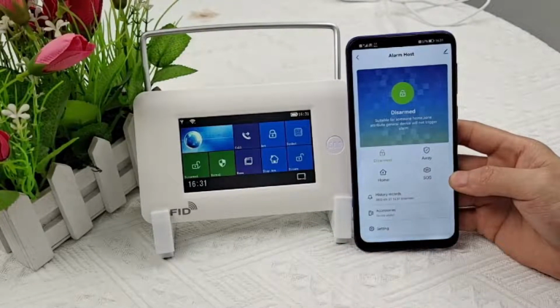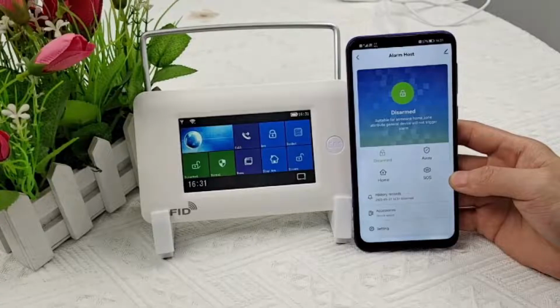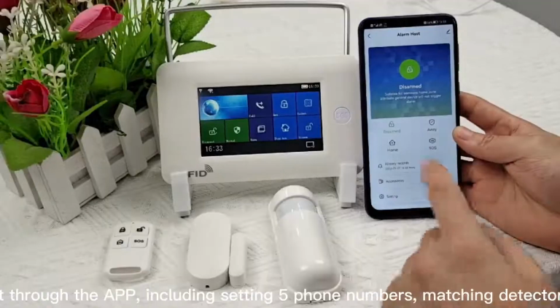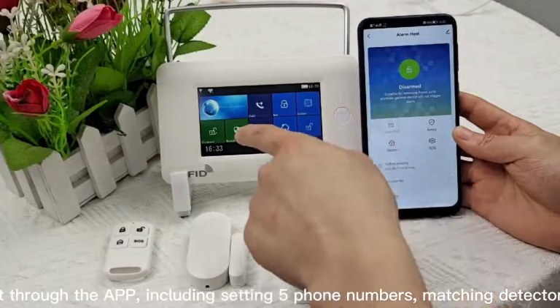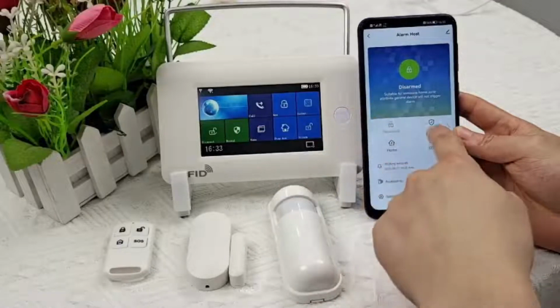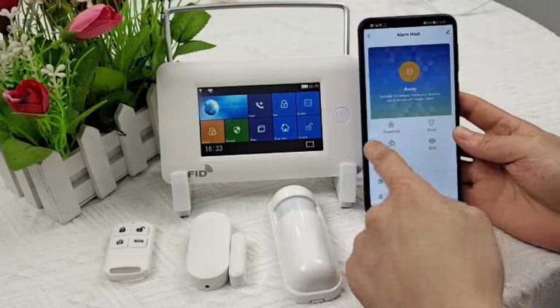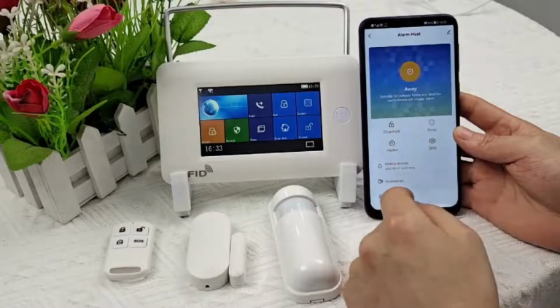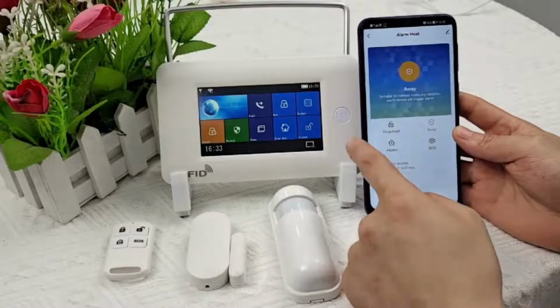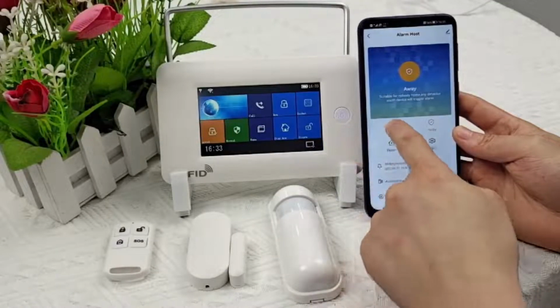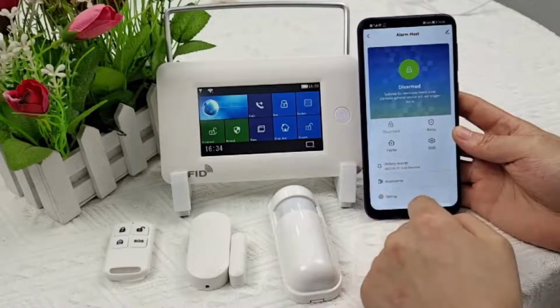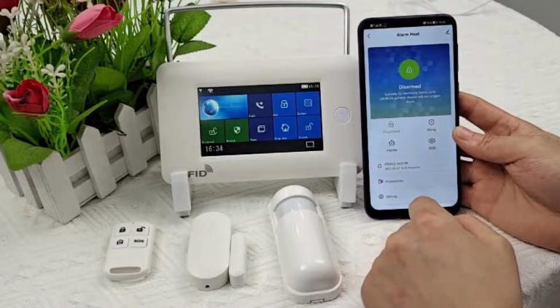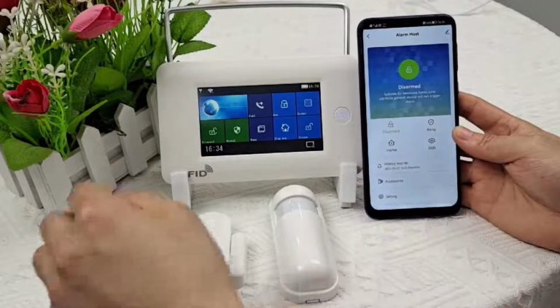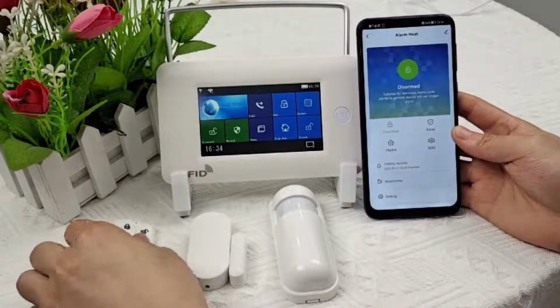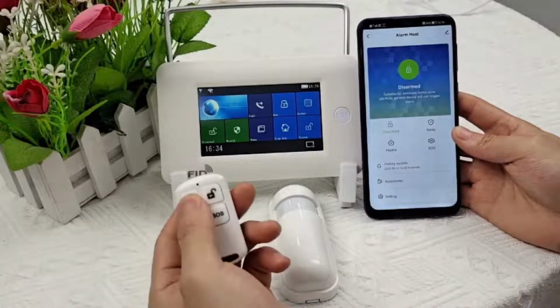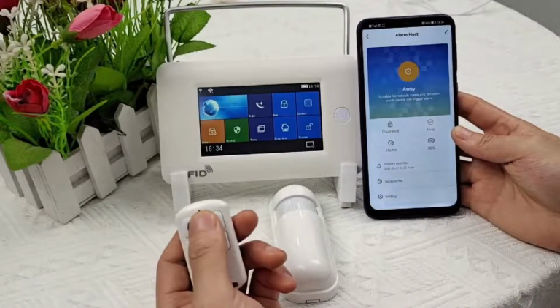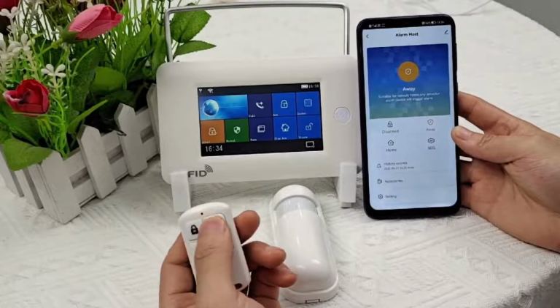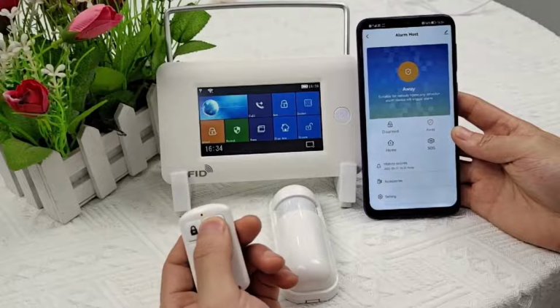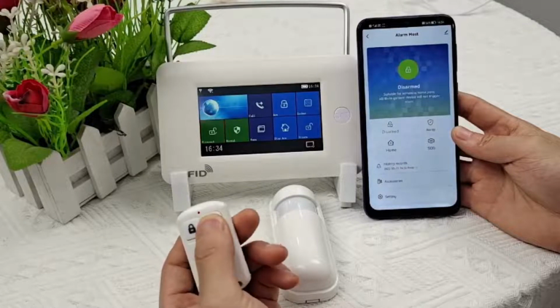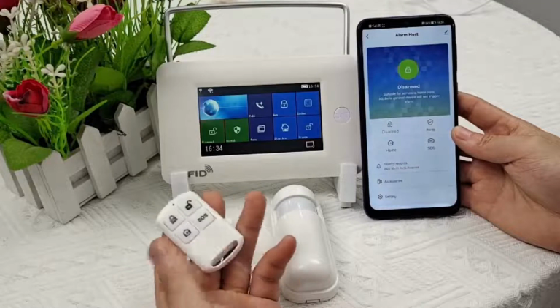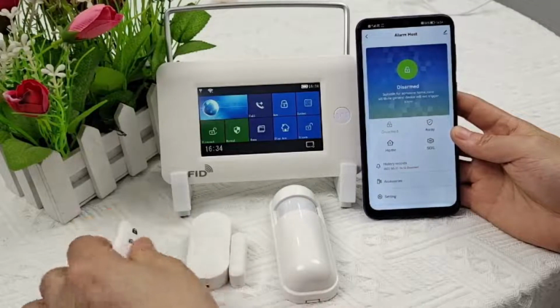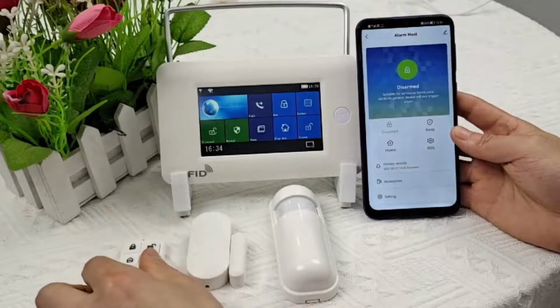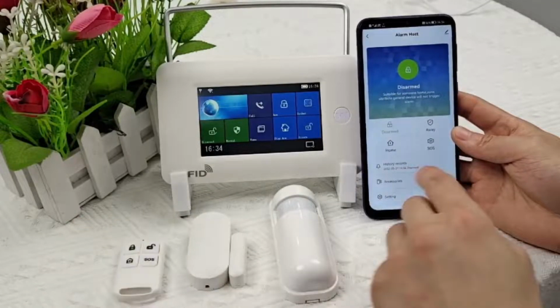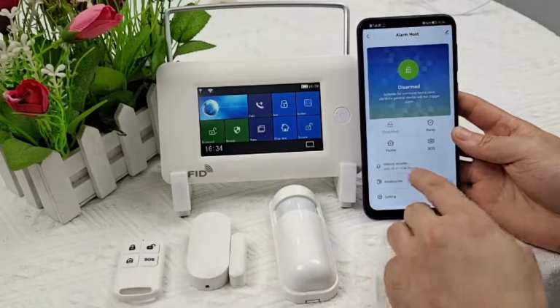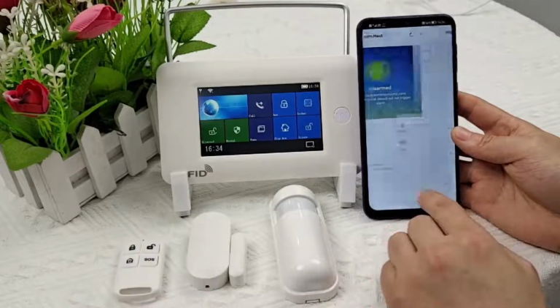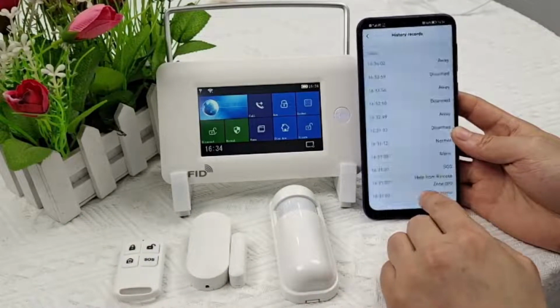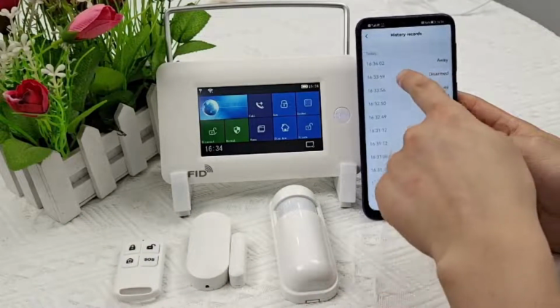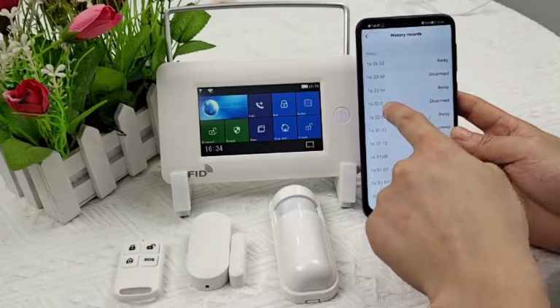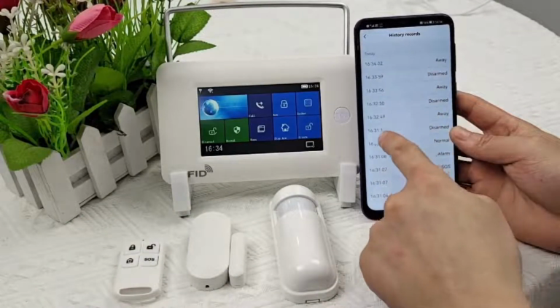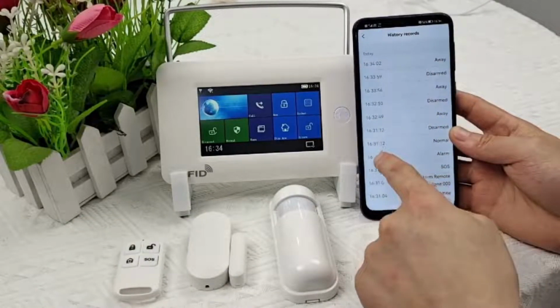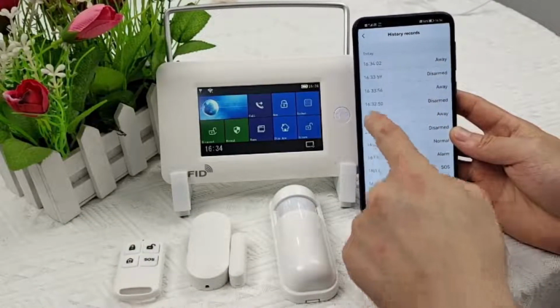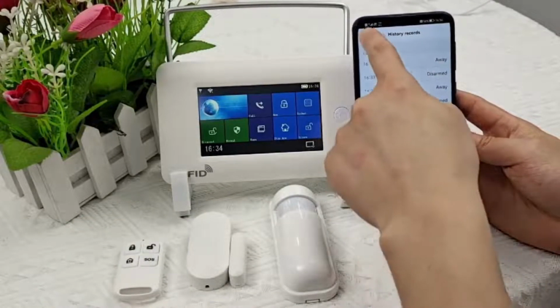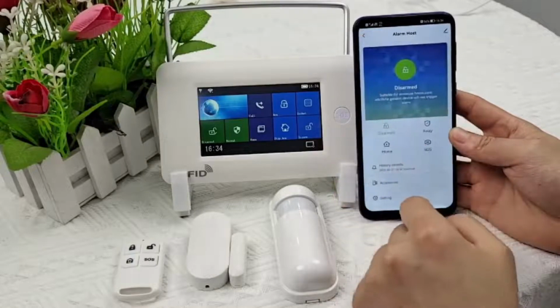We can realize all the functions on the host through the app, including setting Wi-Fi numbers, matching detectors, and more. We can also name each detector within the app.